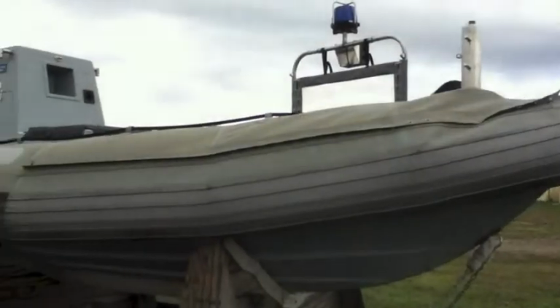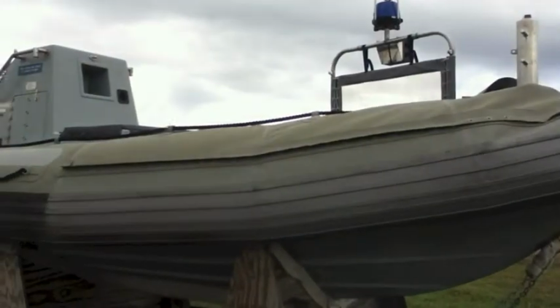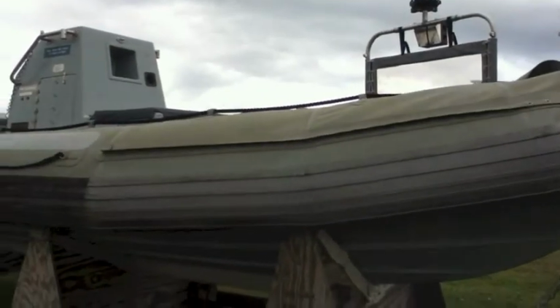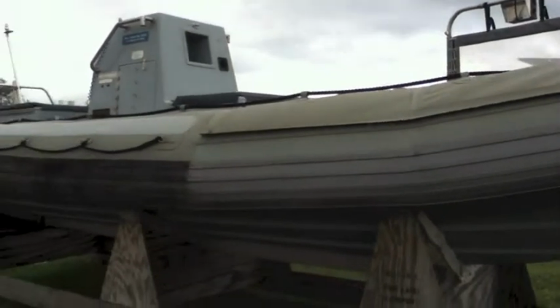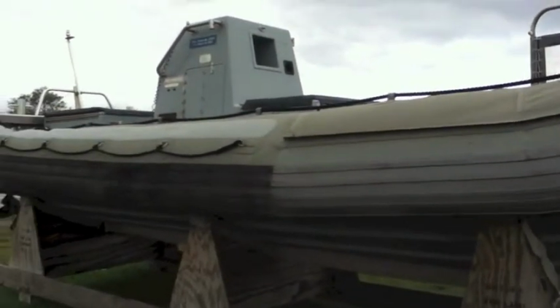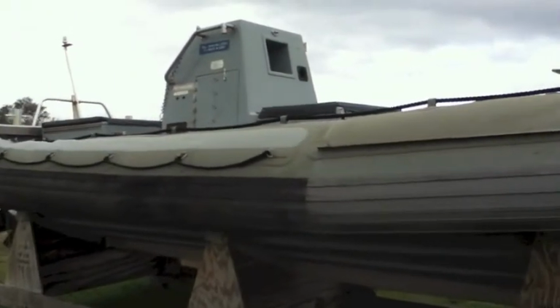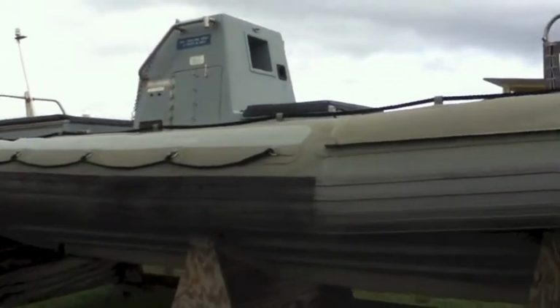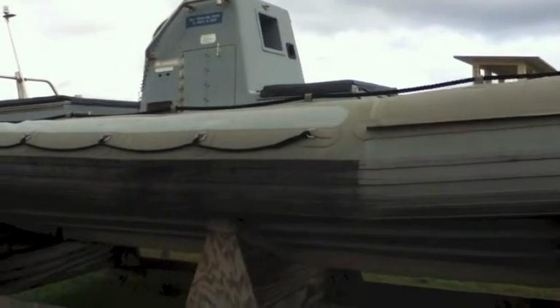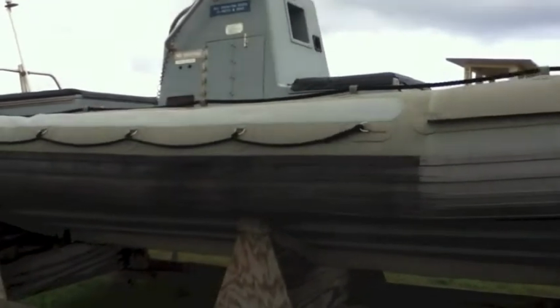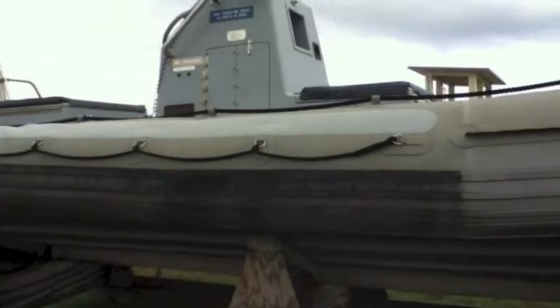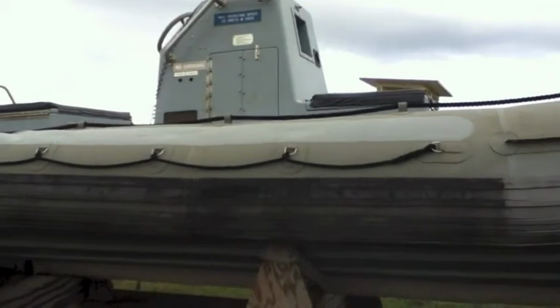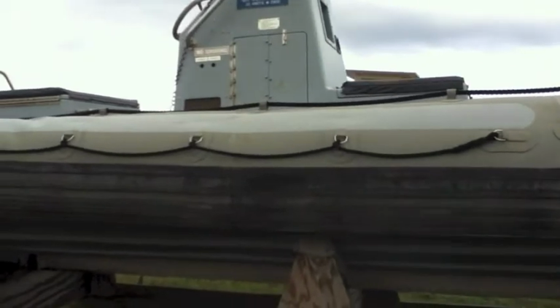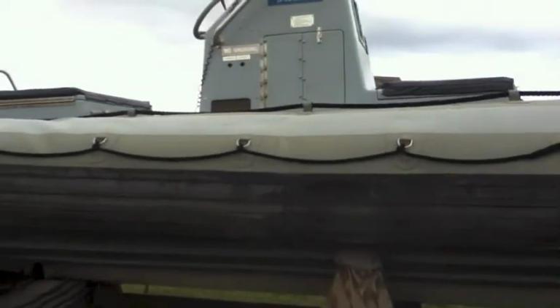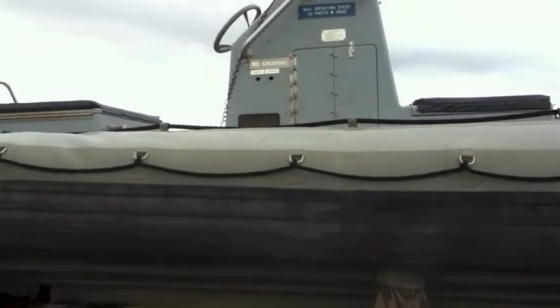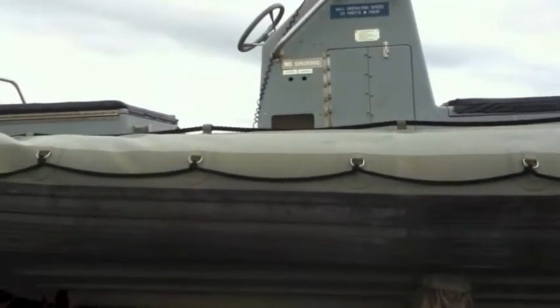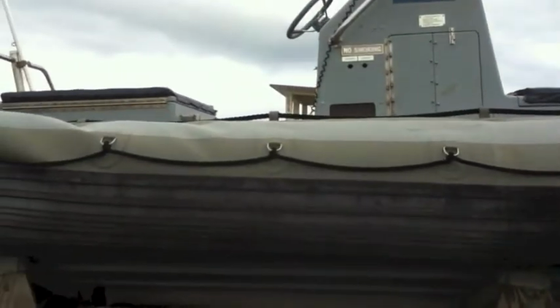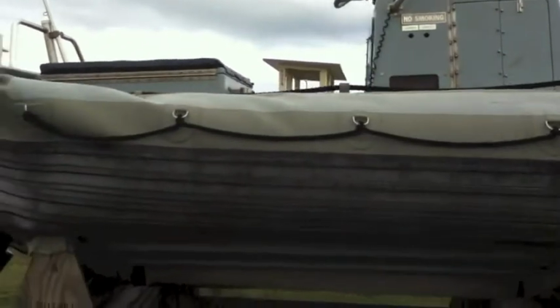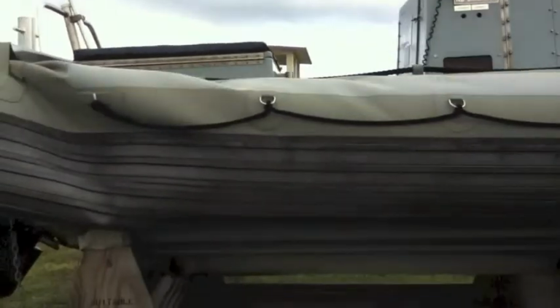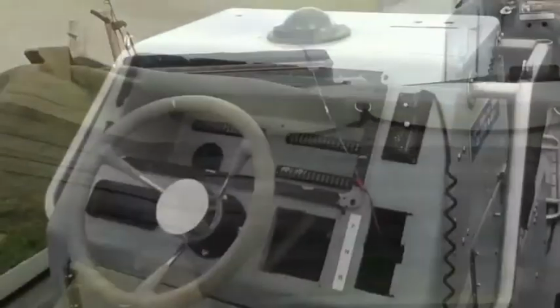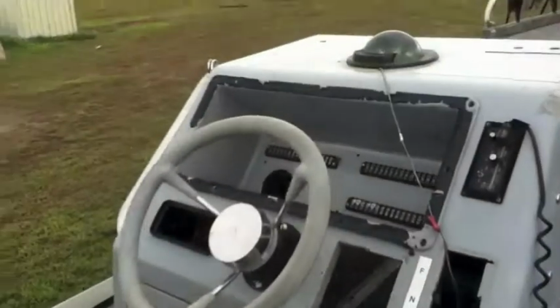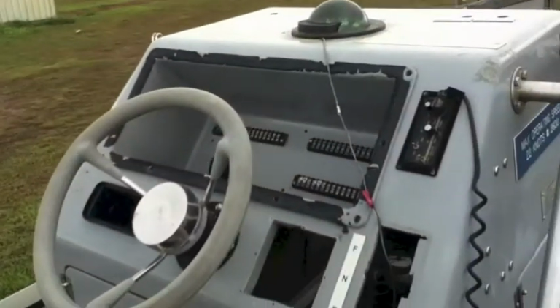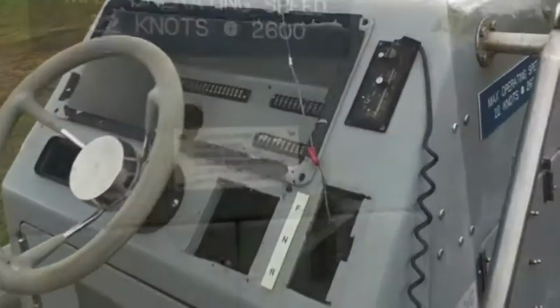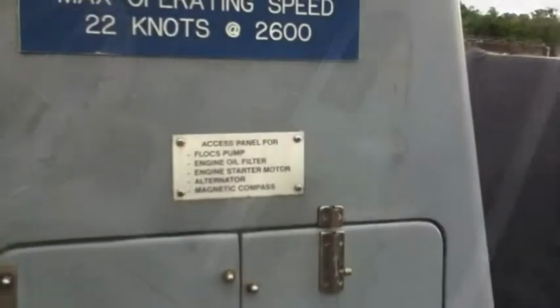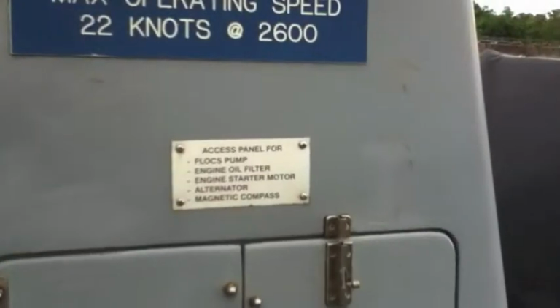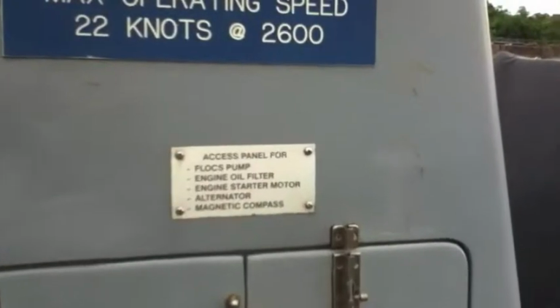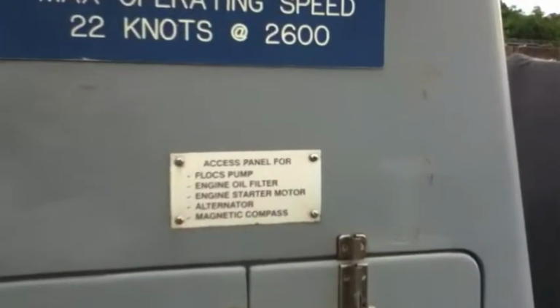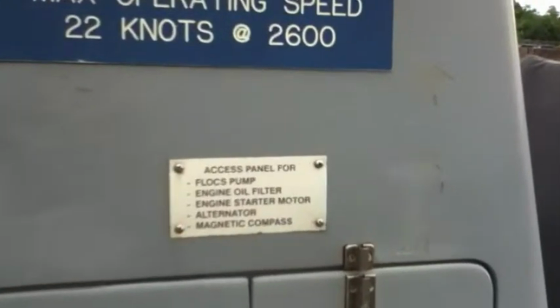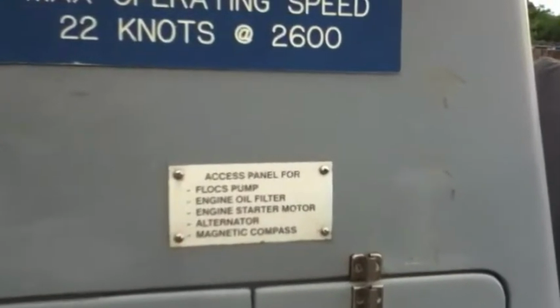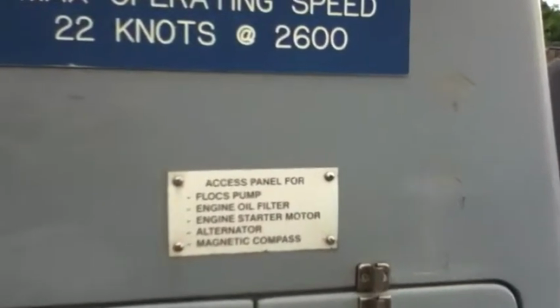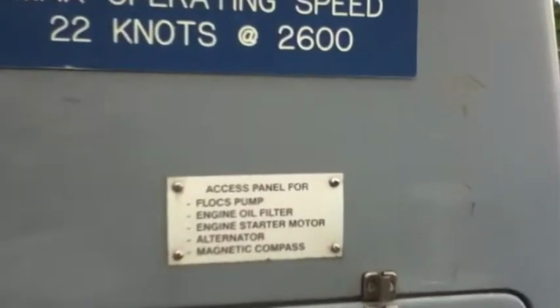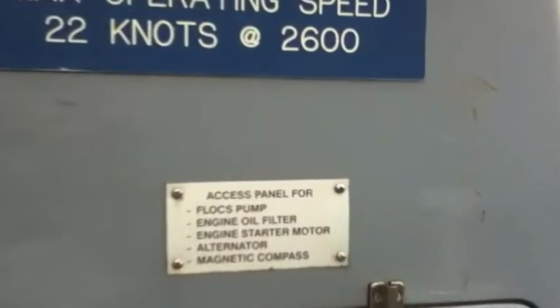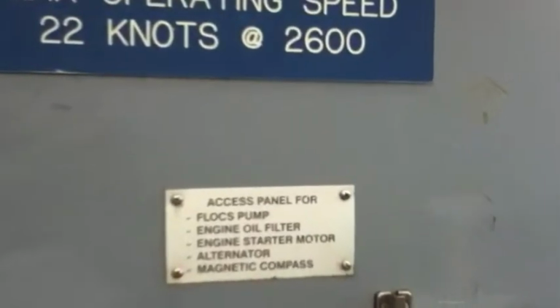You're looking at a 22-foot Zodiac. Fiberglass steering column, tie-off points, multiple compartments, compass, blue beacon light, motors not included. Item rests on a boat cradle.